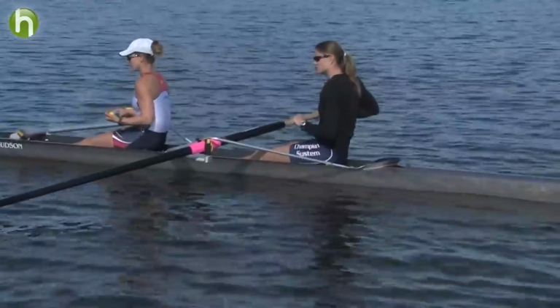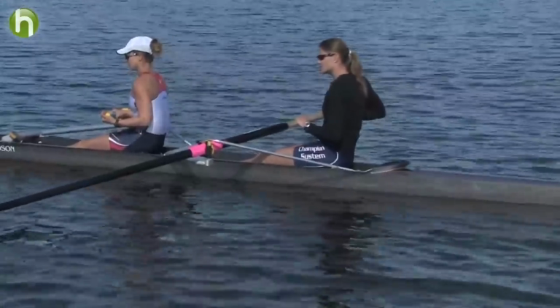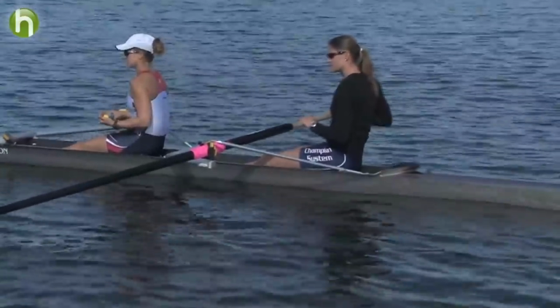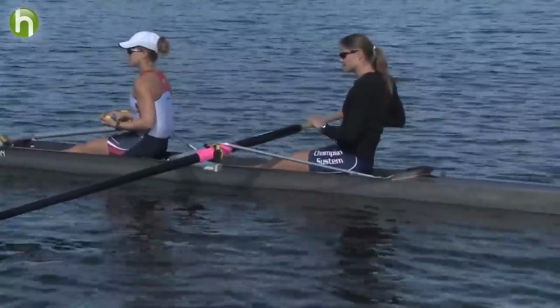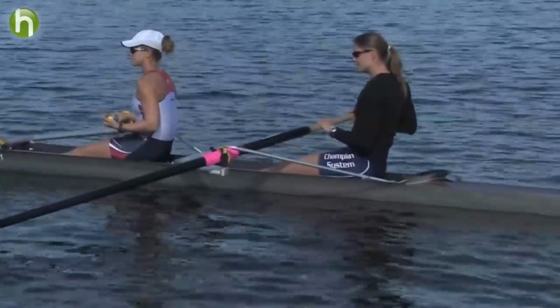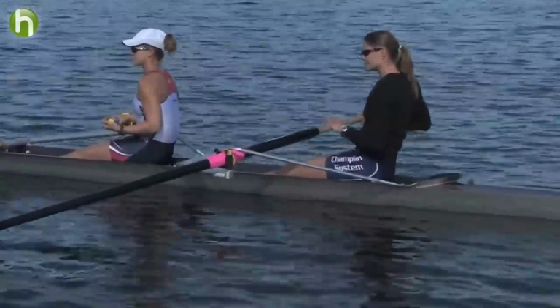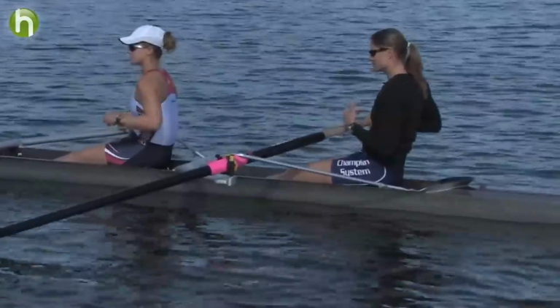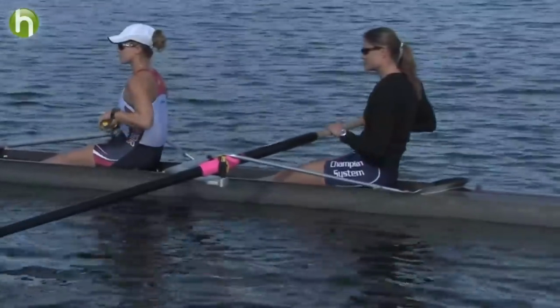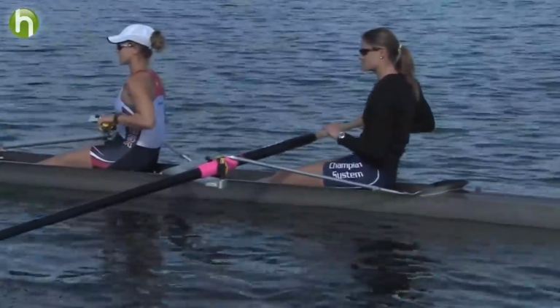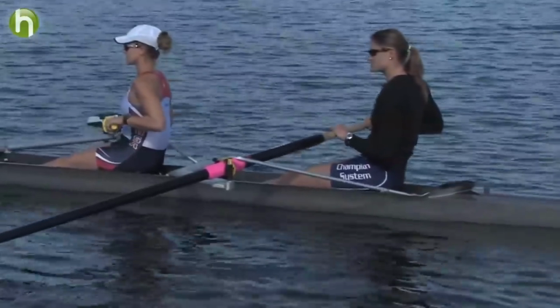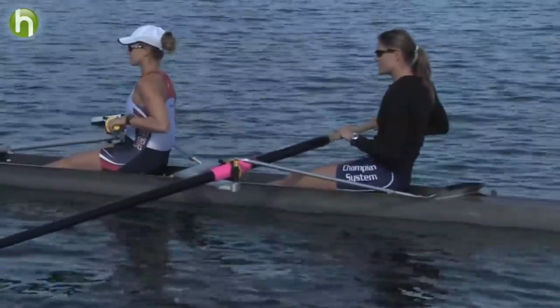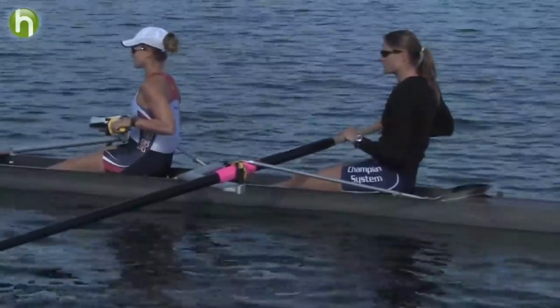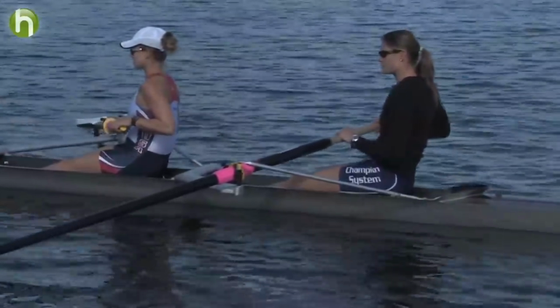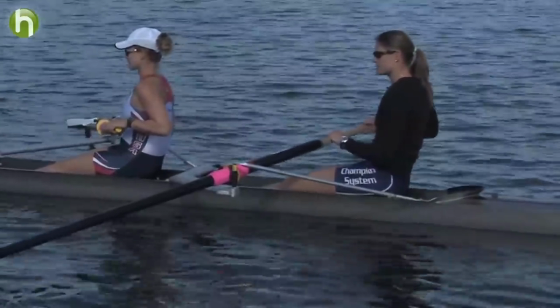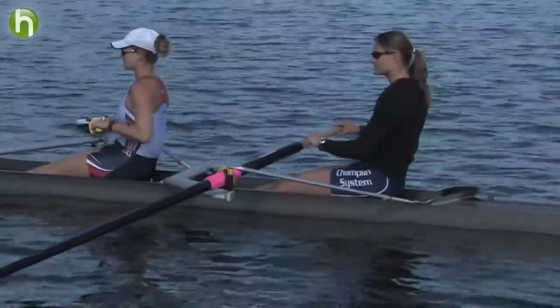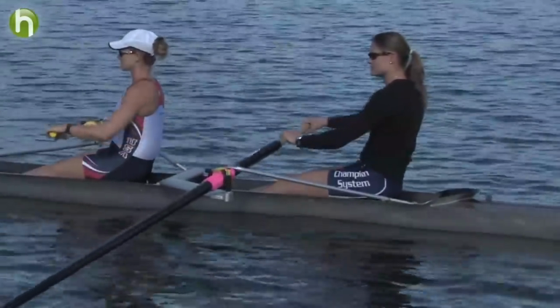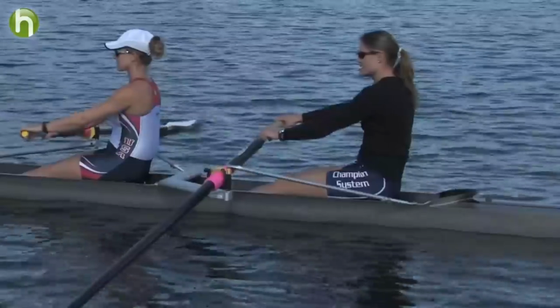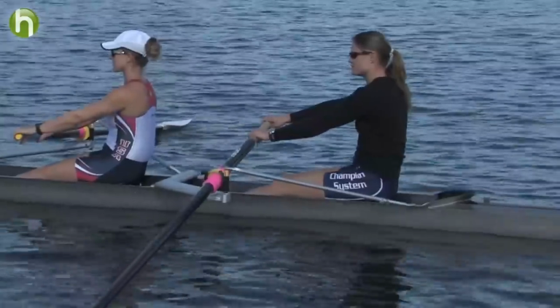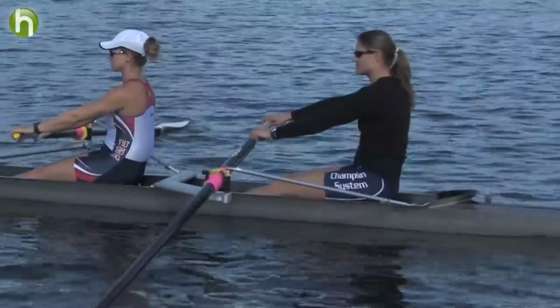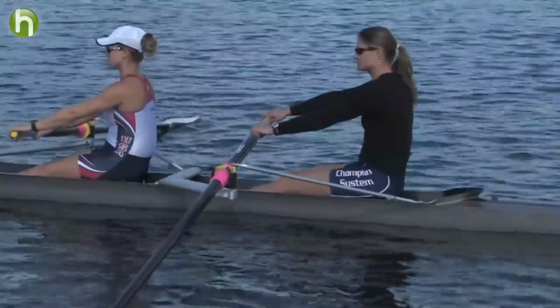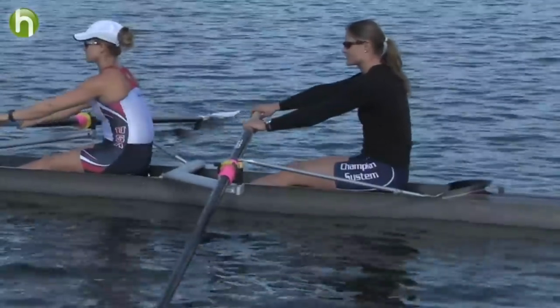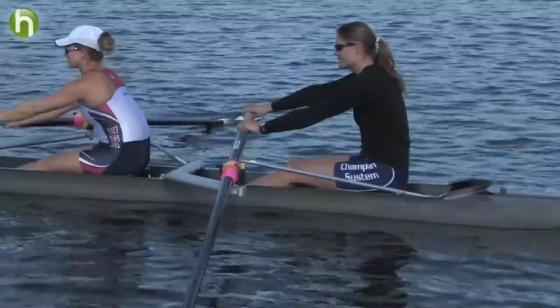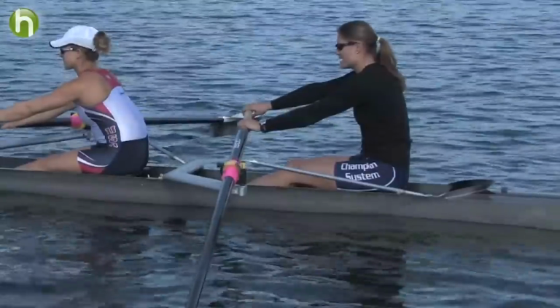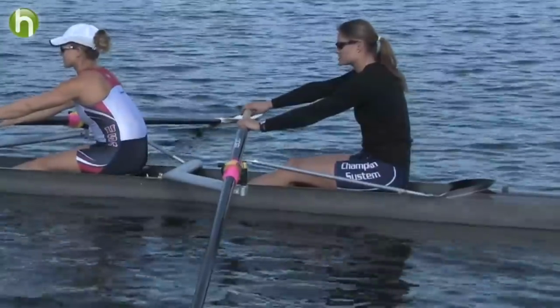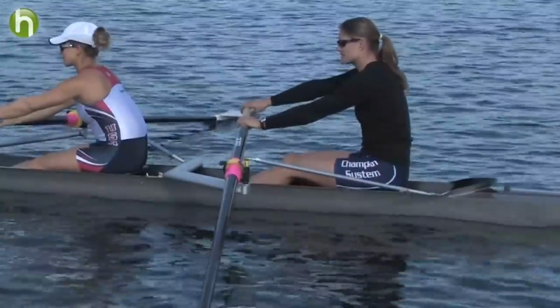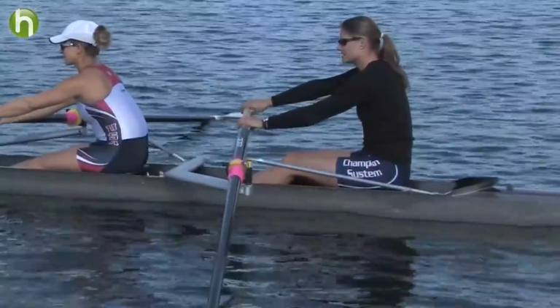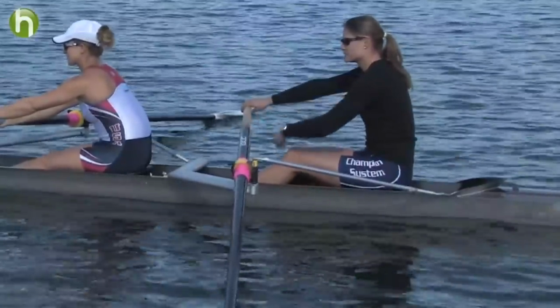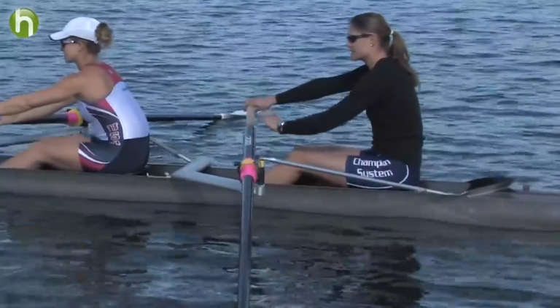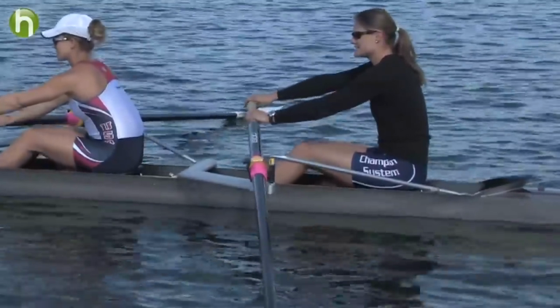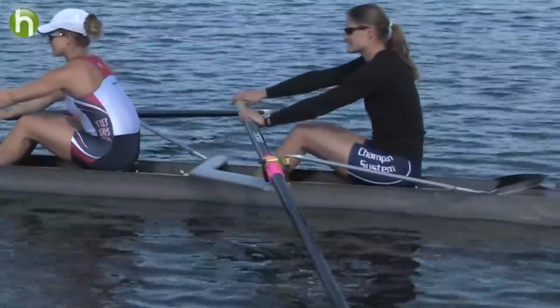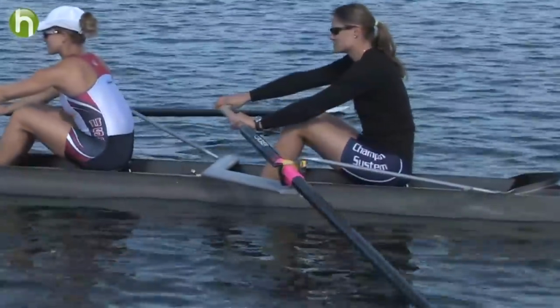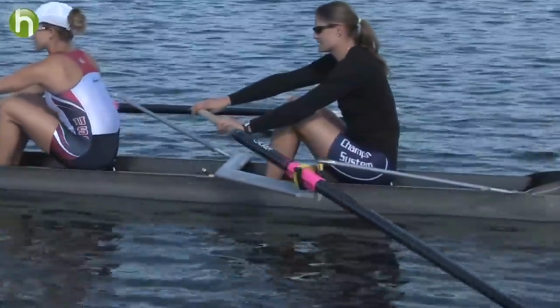We're going to start with a good, relaxed, finished position. We'll come arms away, and then body over, and we'll just slide with the relaxed knees up to the catch.